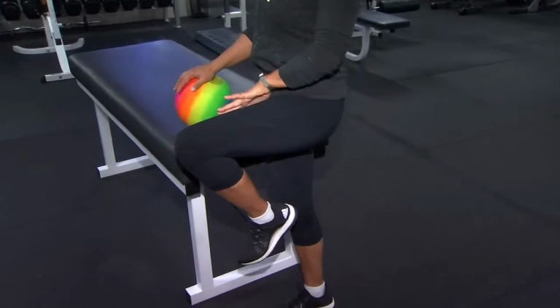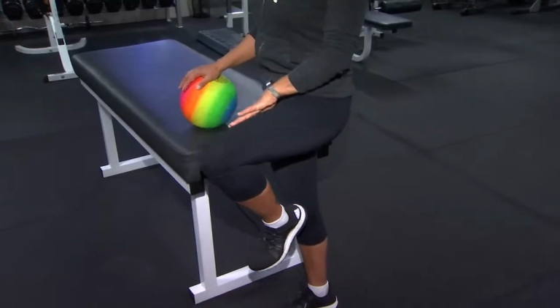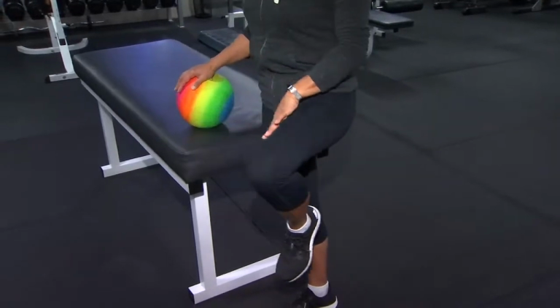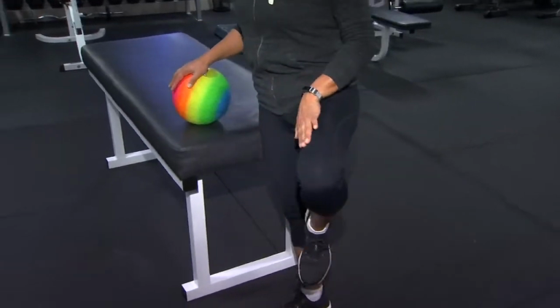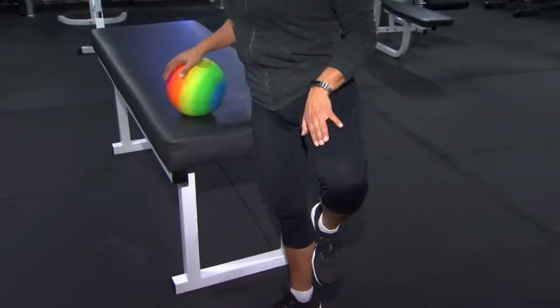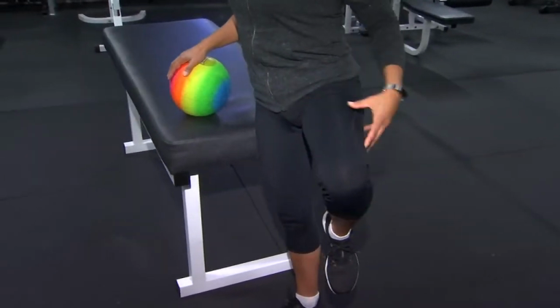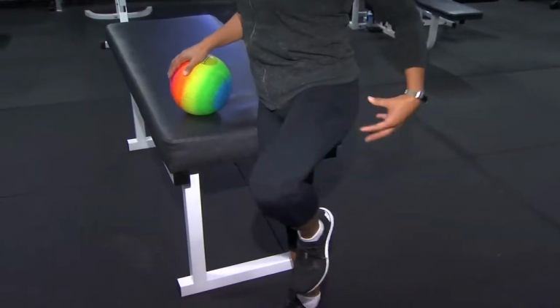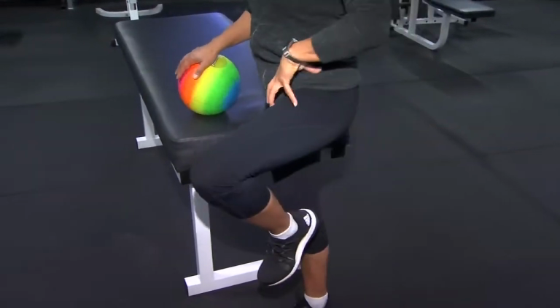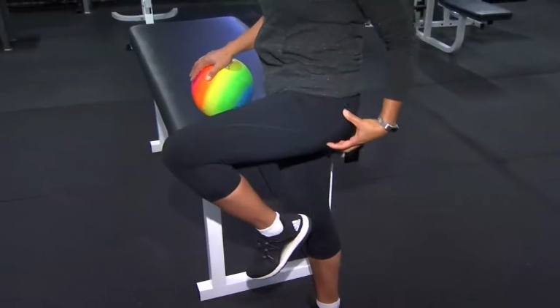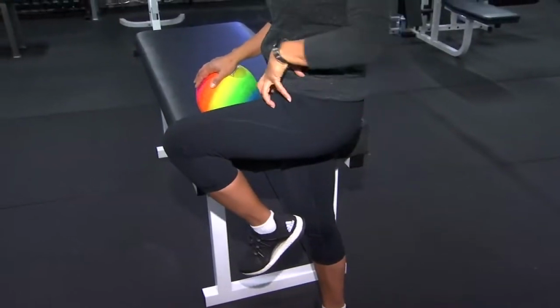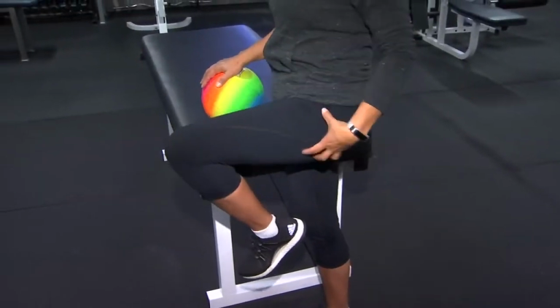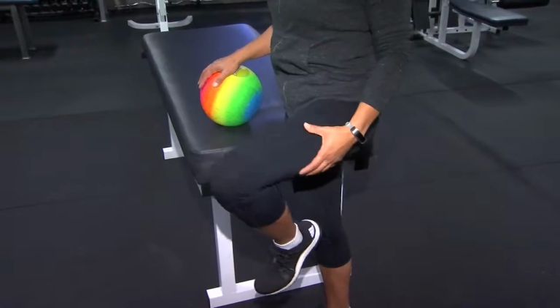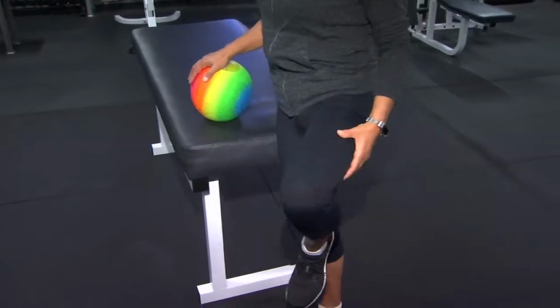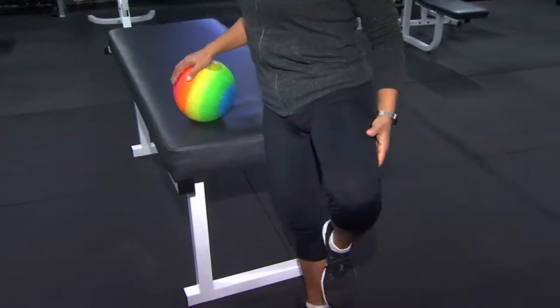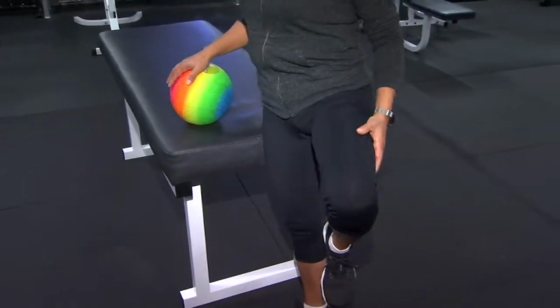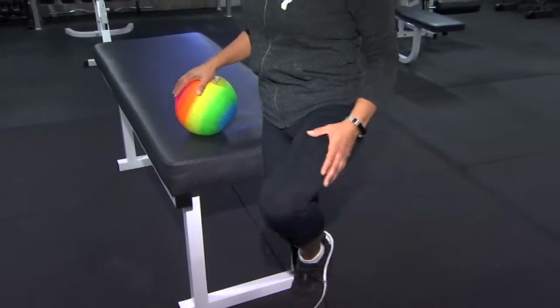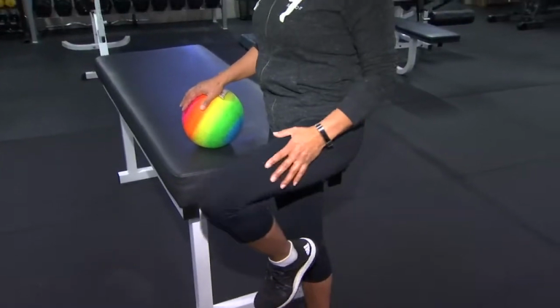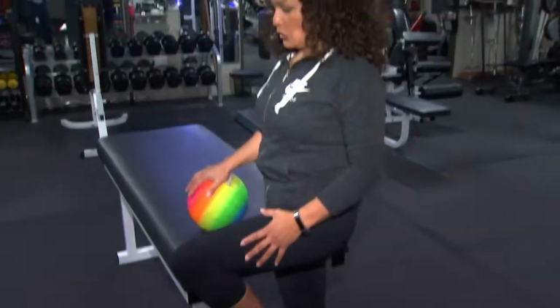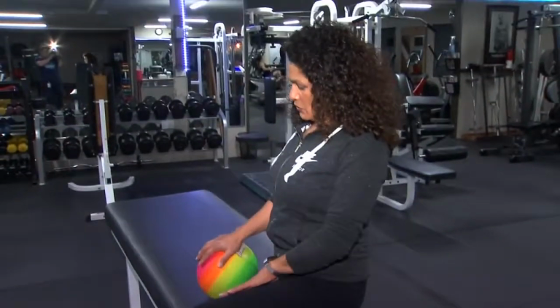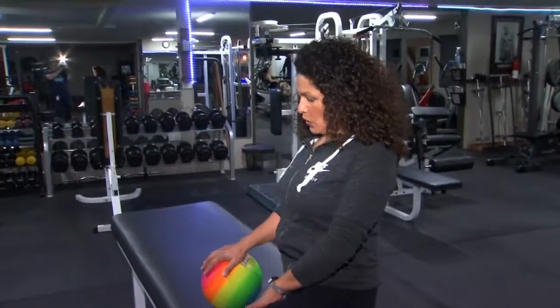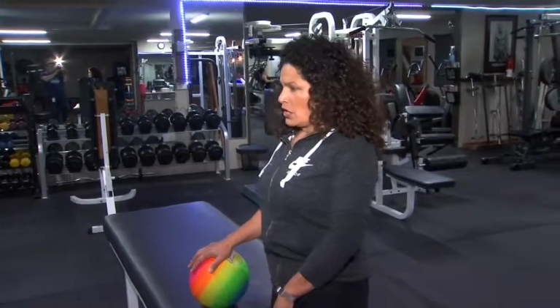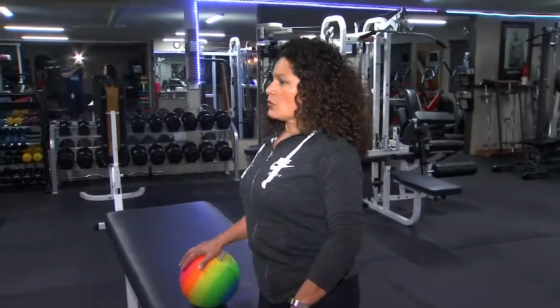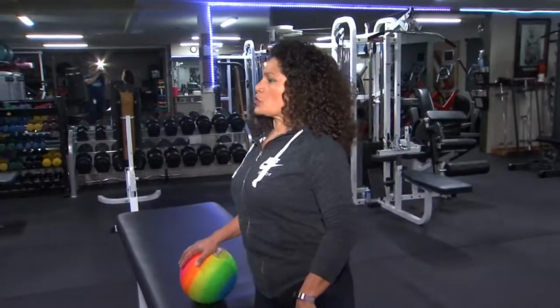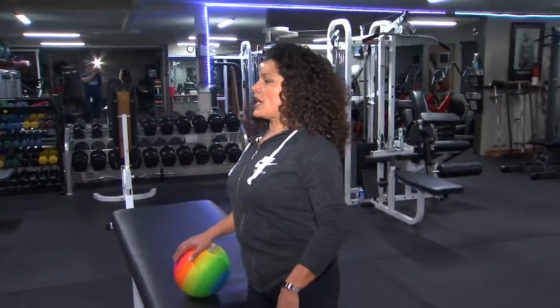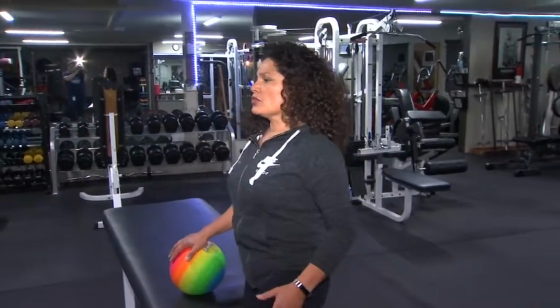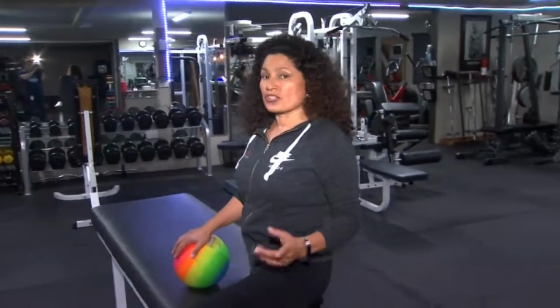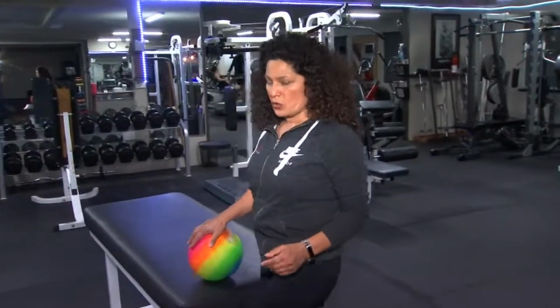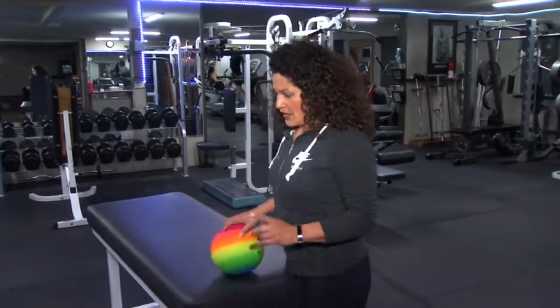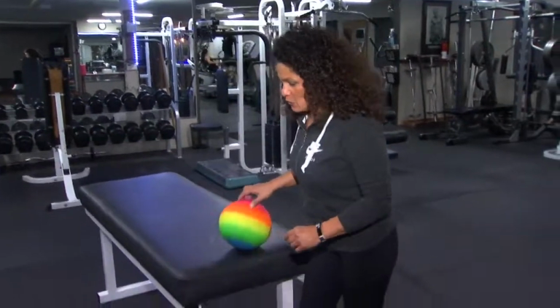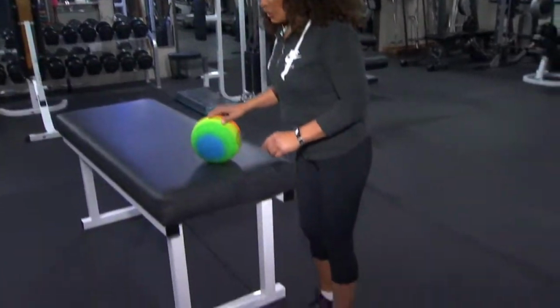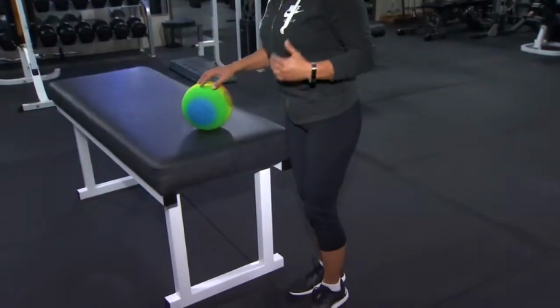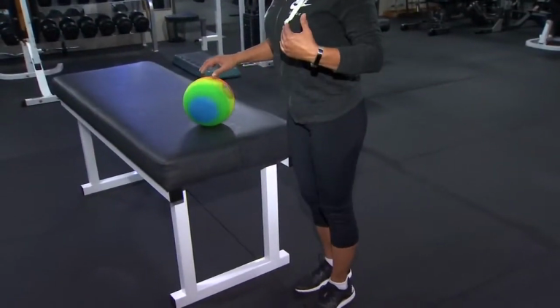It's a real slow motion, but you're going to really feel it right in the socket of that hip. You've got to keep it moving or you're going to lose it, so it's important to really stretch that out and do the other side equally.